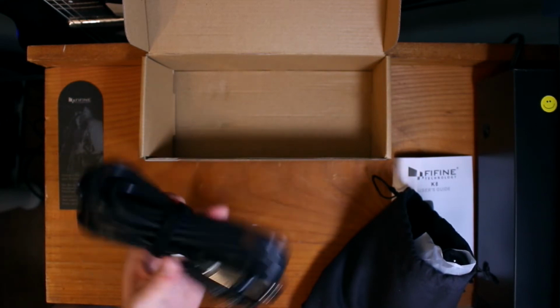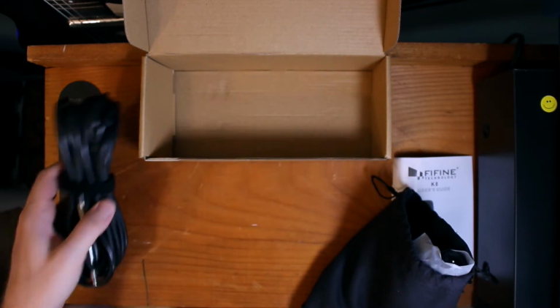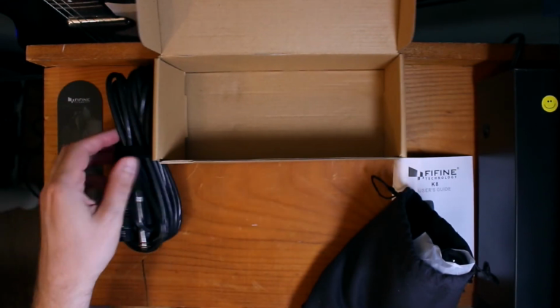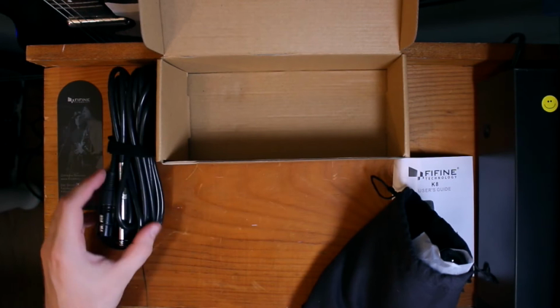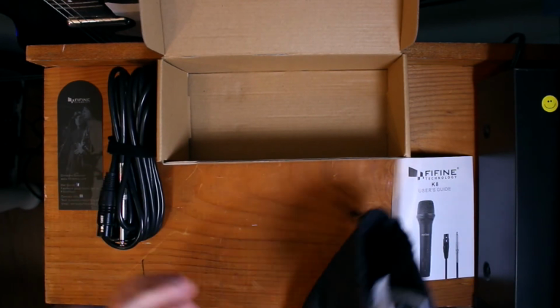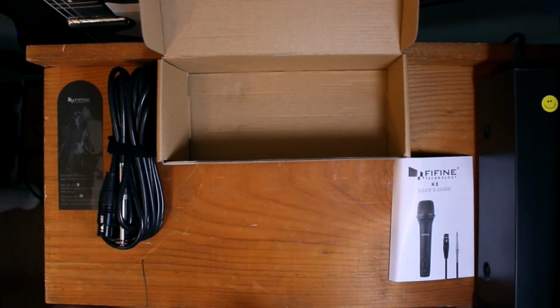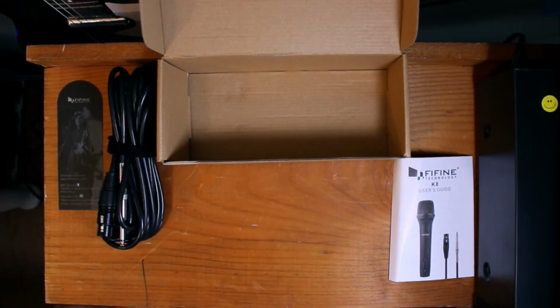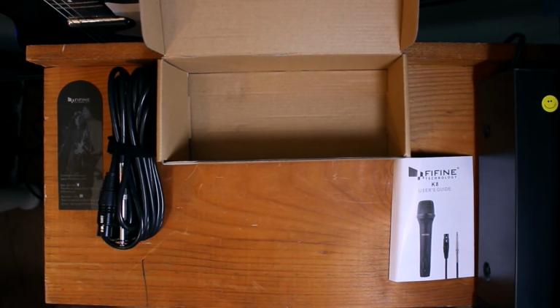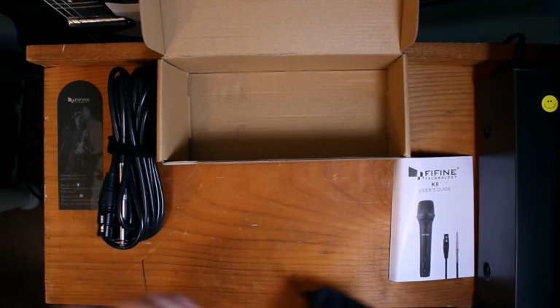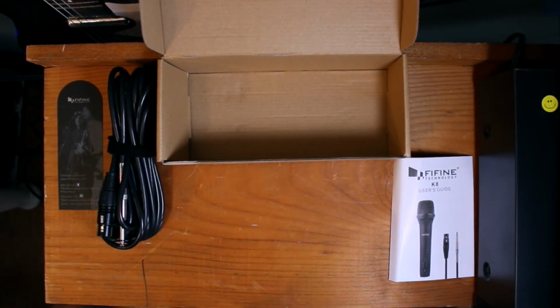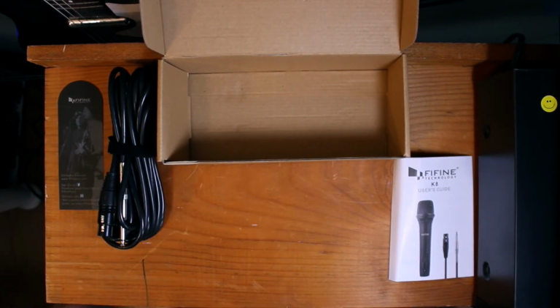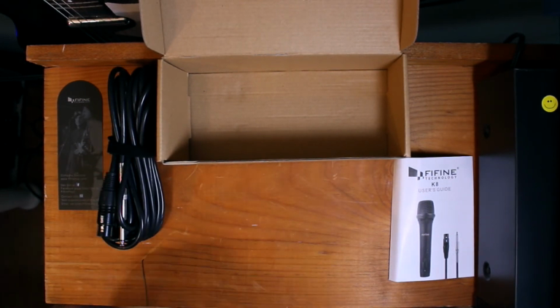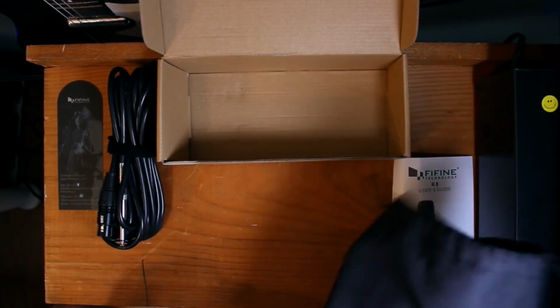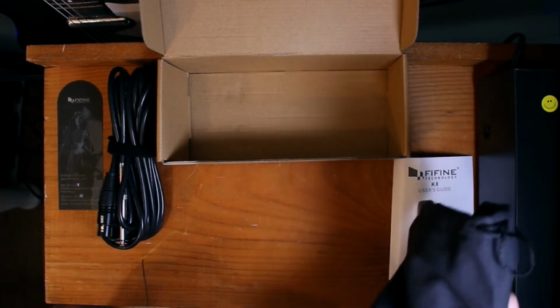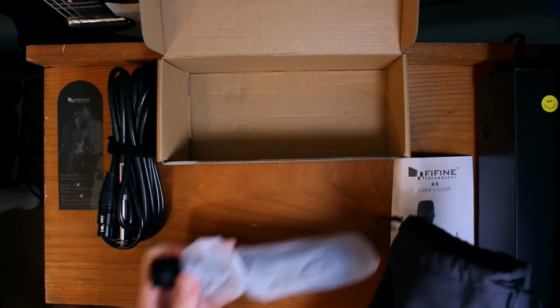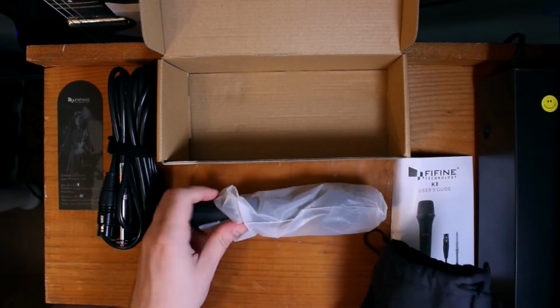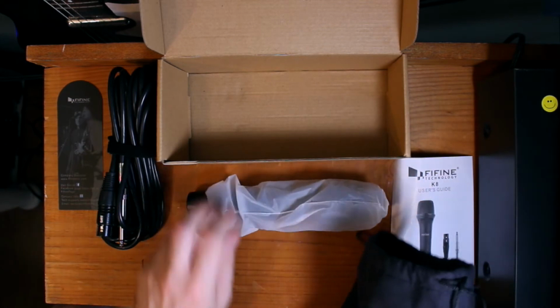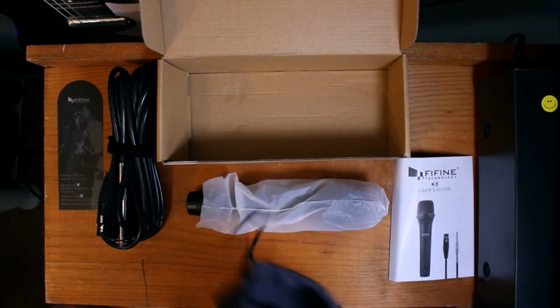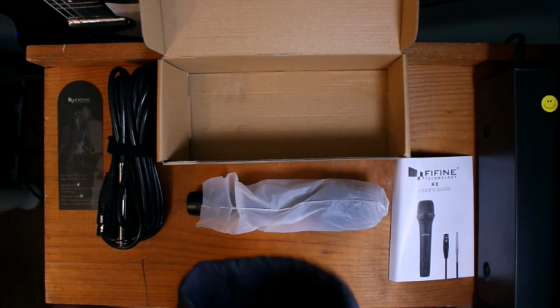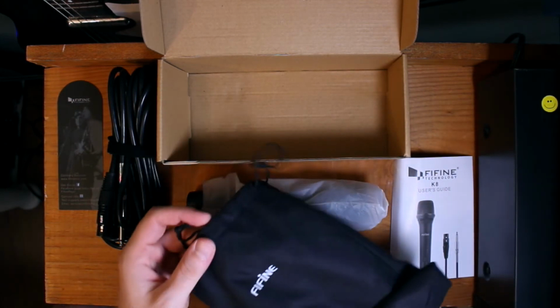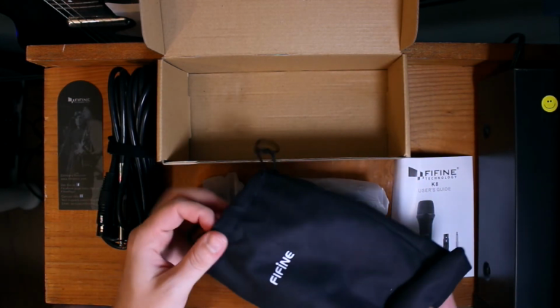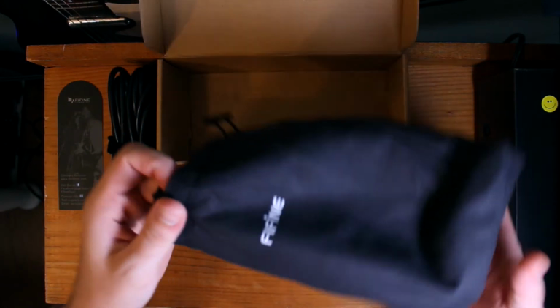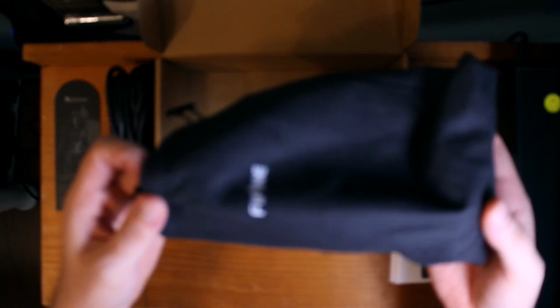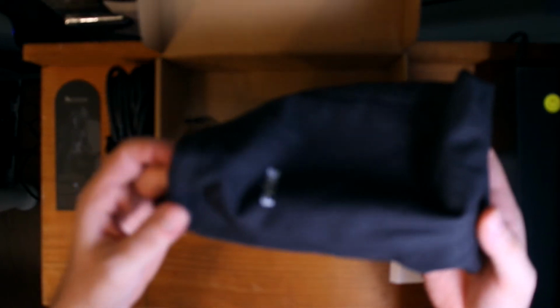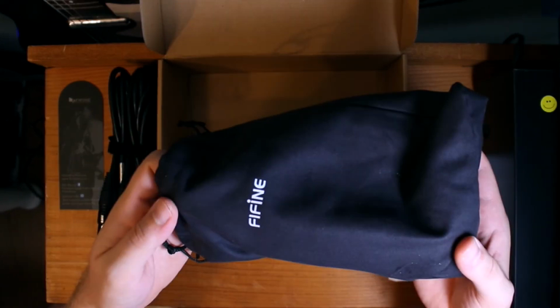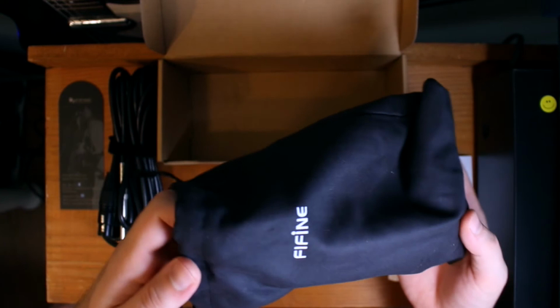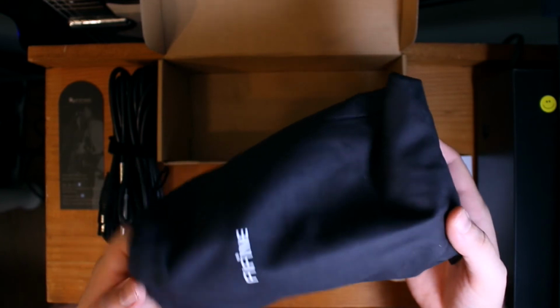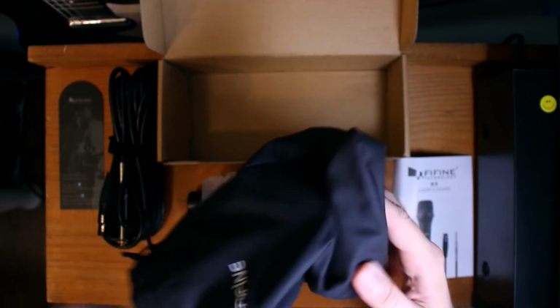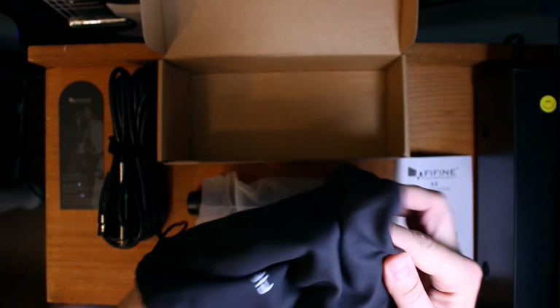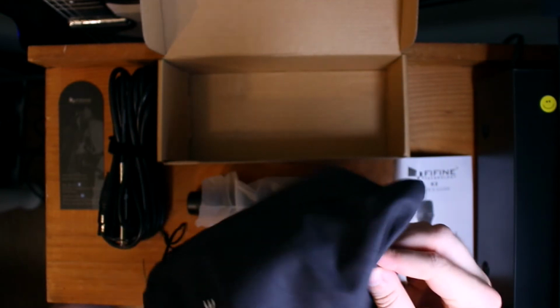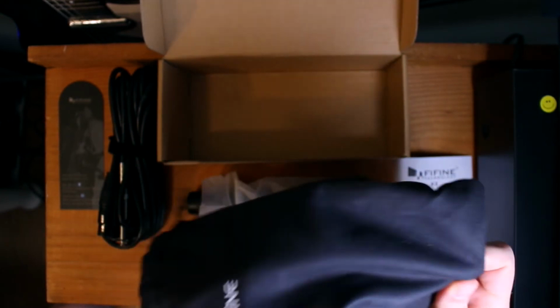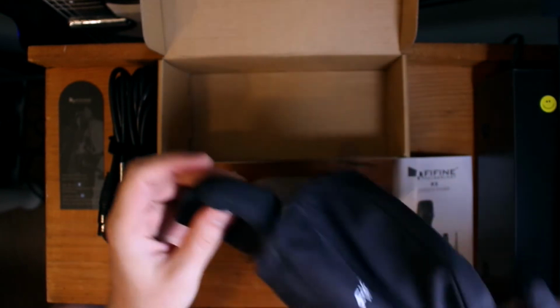We could use this straight into the 4-track. So that's great that that comes with that. That would be my one question for Fafine — XLR, yes or no? Oh wait, there's something else in here too. You get this nice little pouch. I think it comes with a windscreen too.